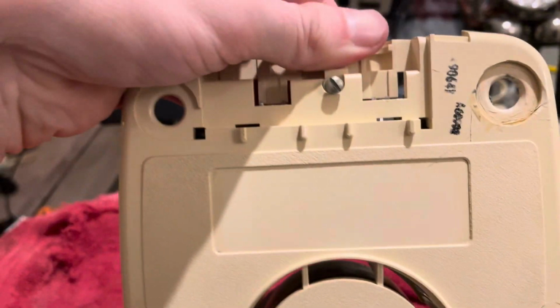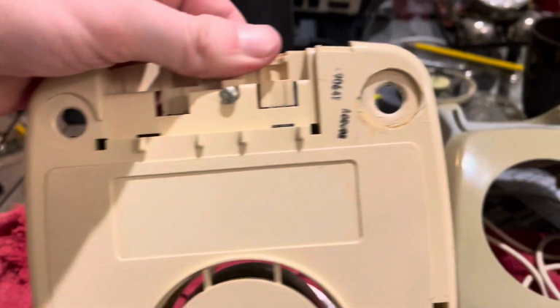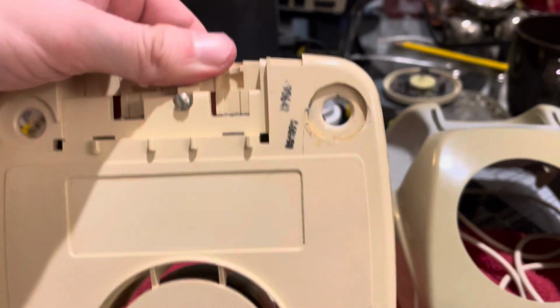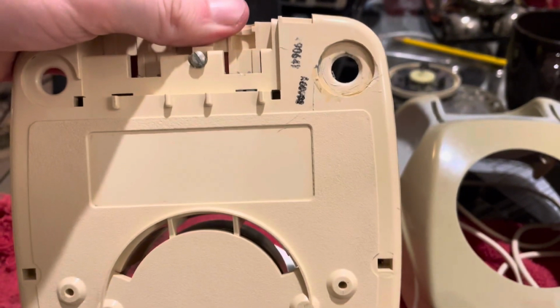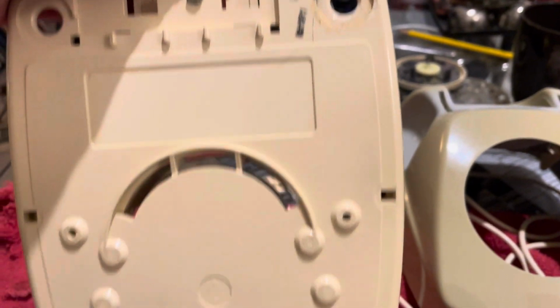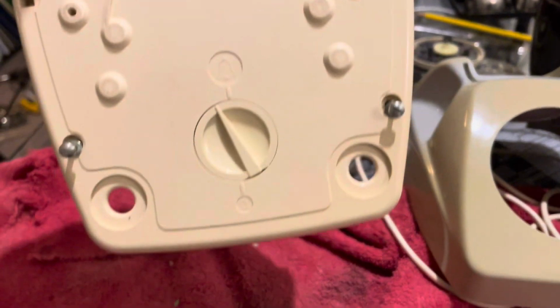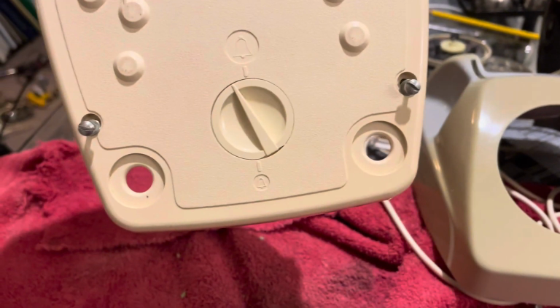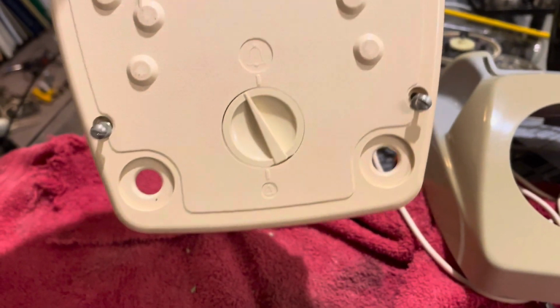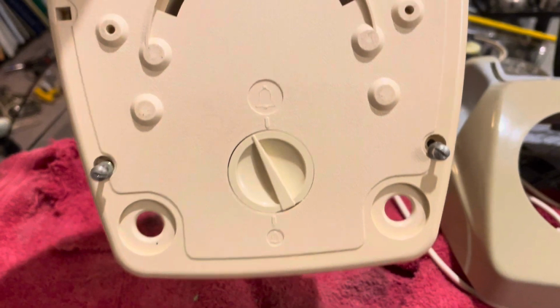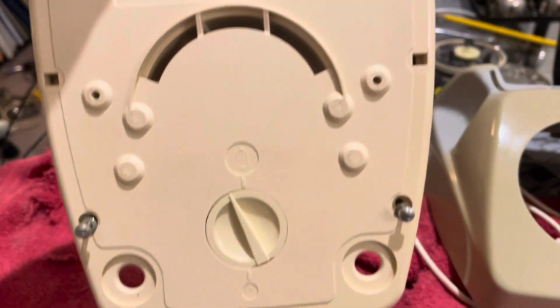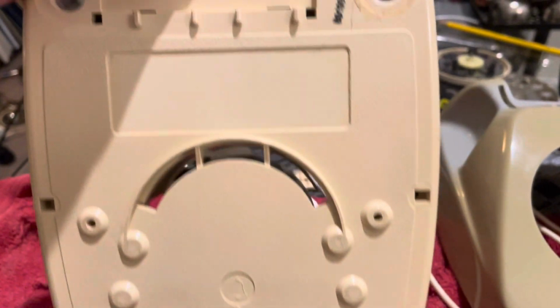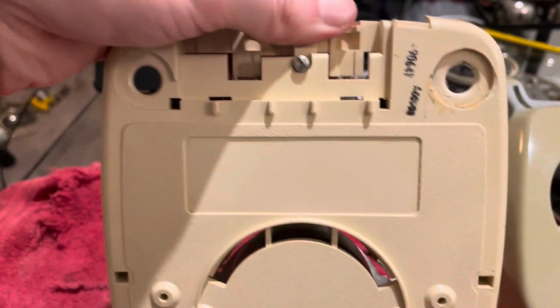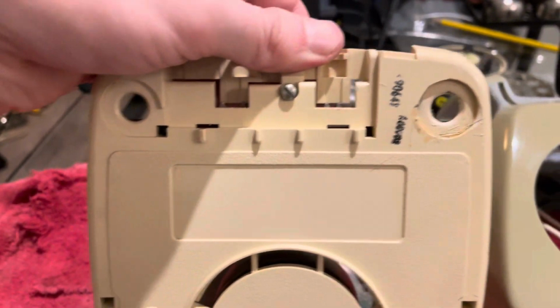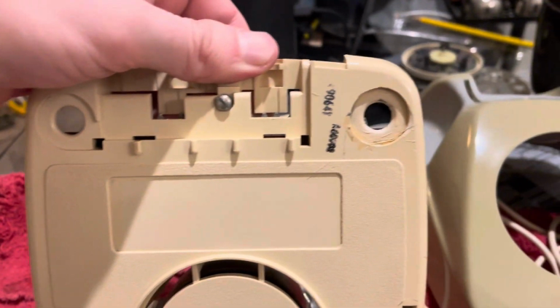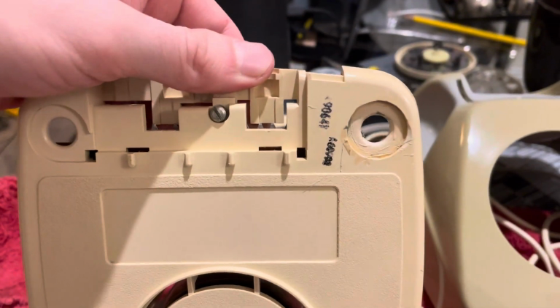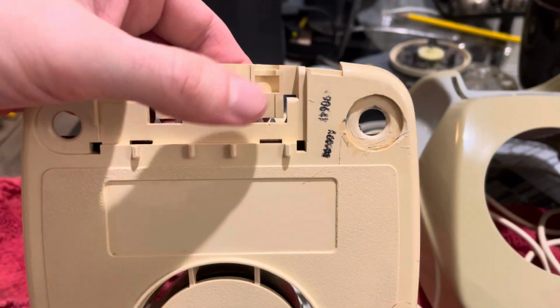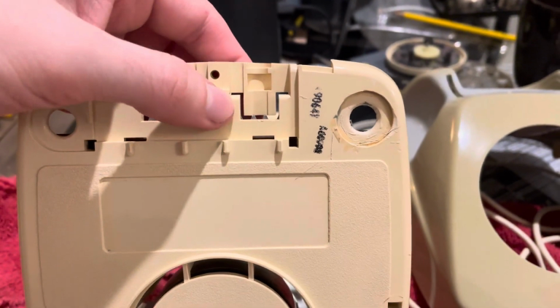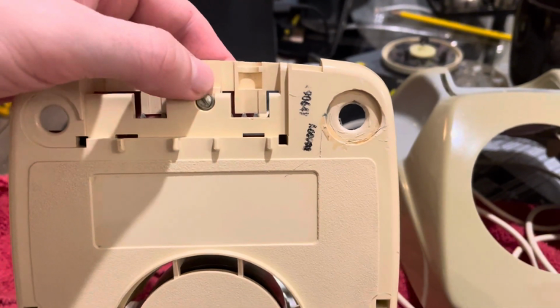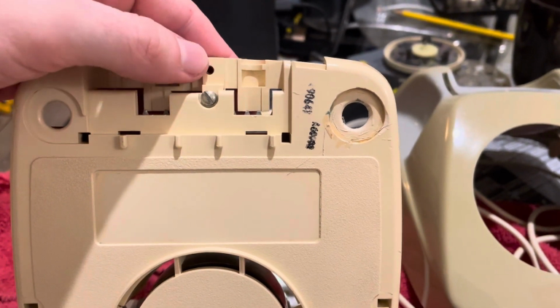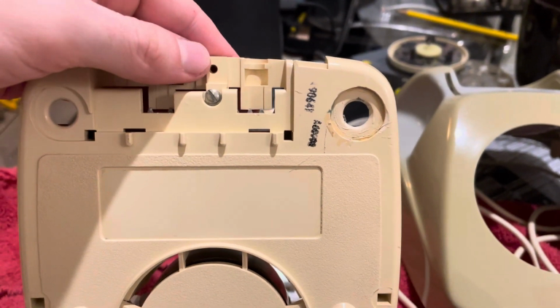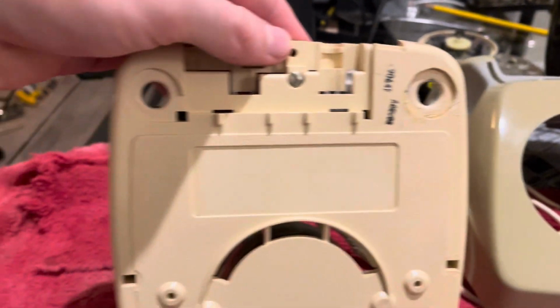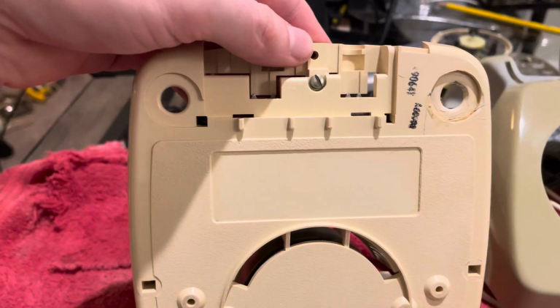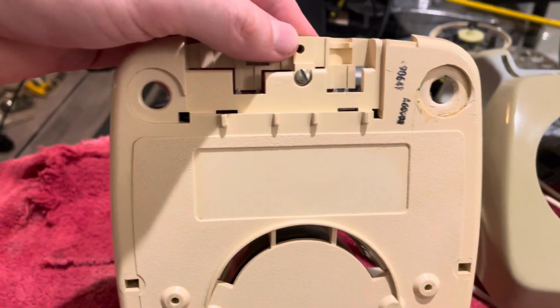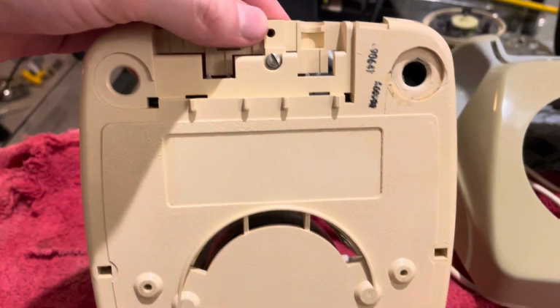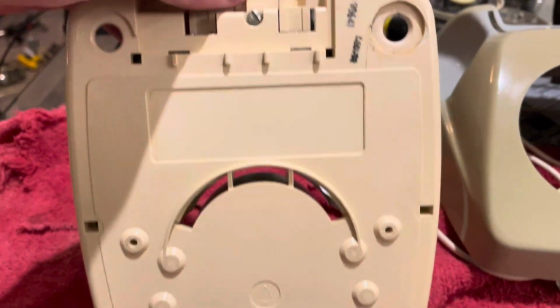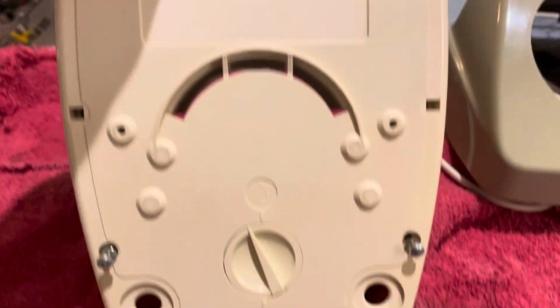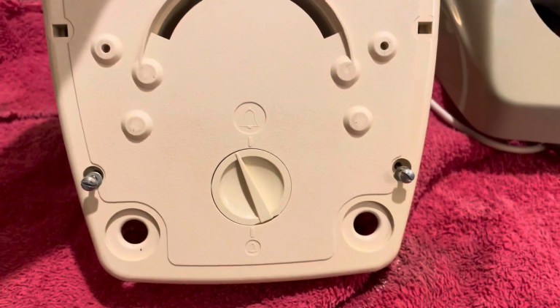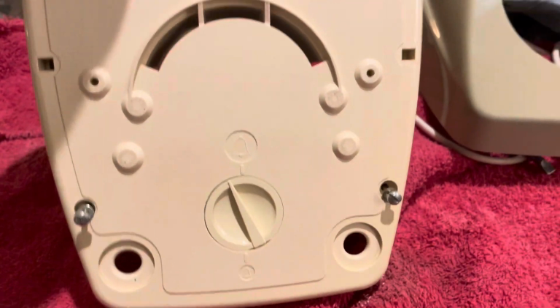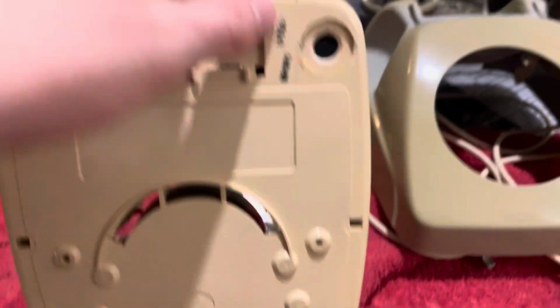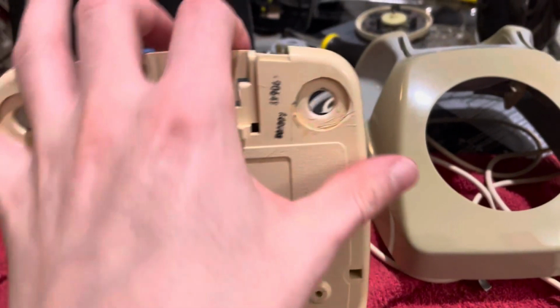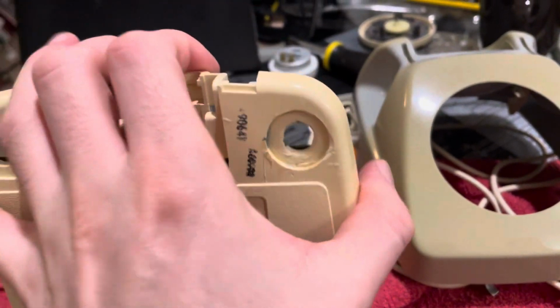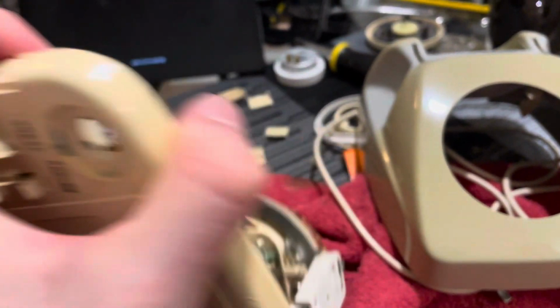I just need to figure out what to get as far as feet for this telephone. I'll probably get some stick-on ones, or I can probably find the correct insertable ones online. Just got to find the right size and I should be good.